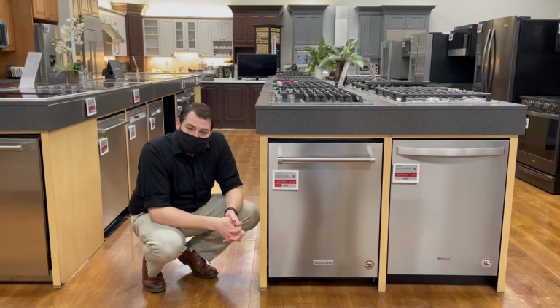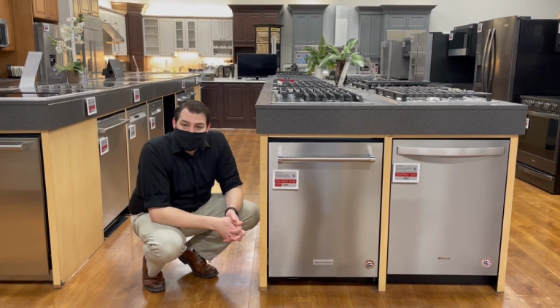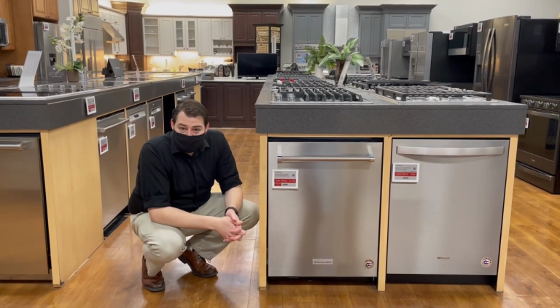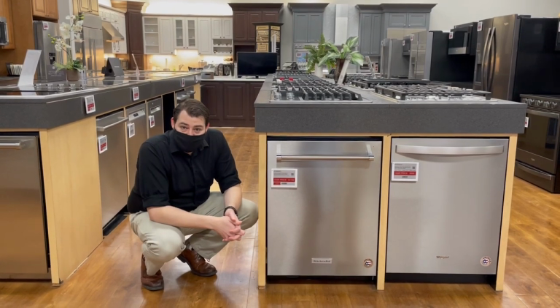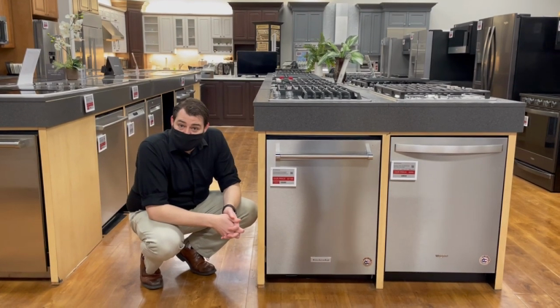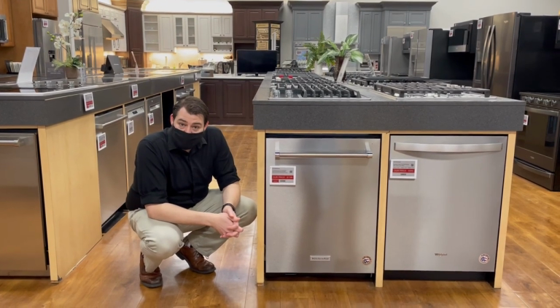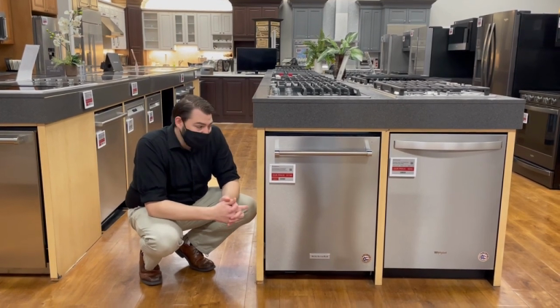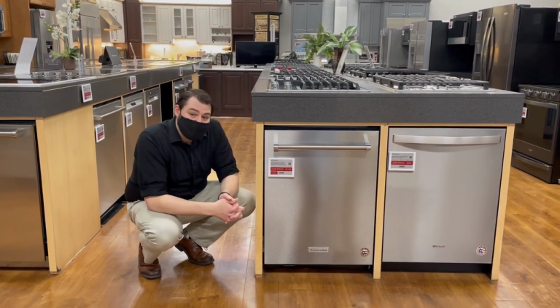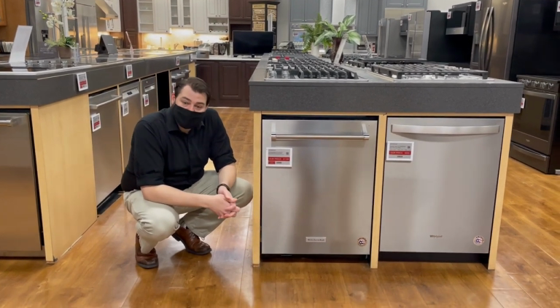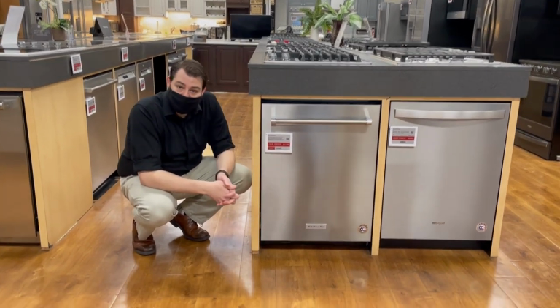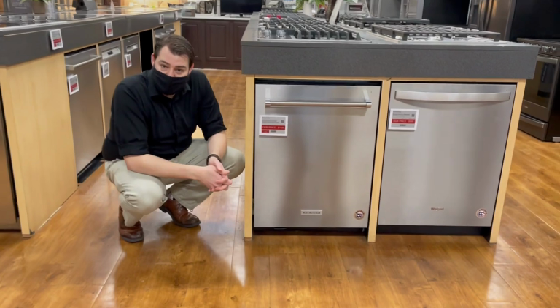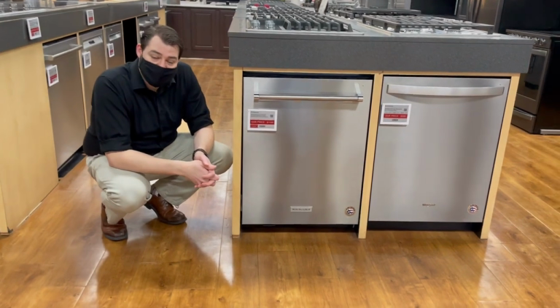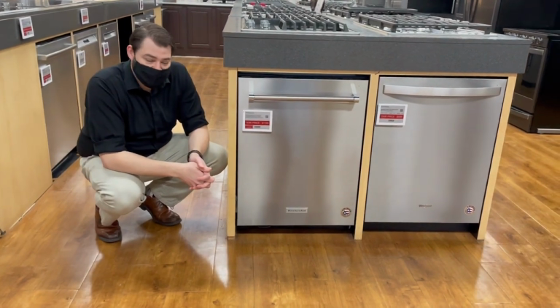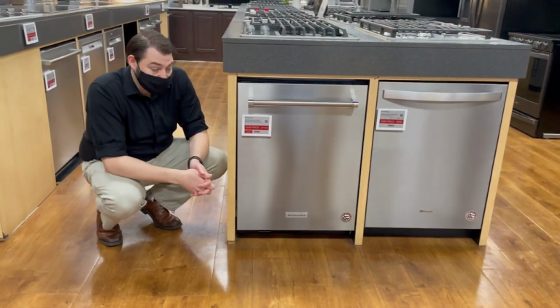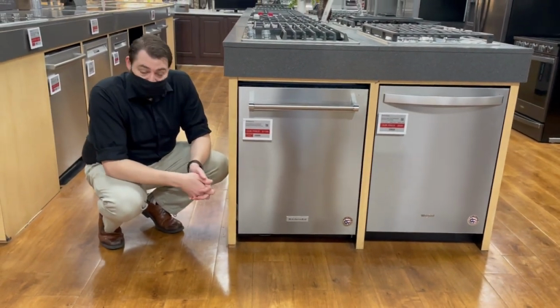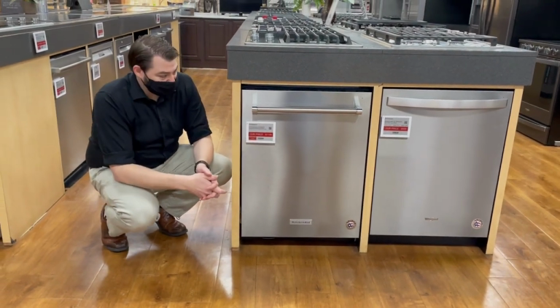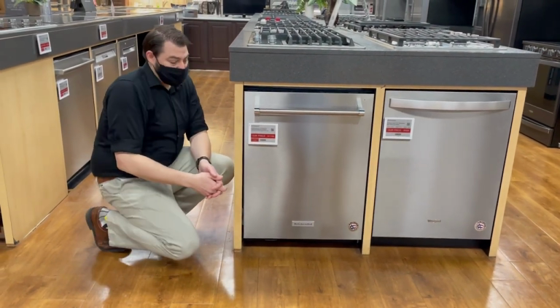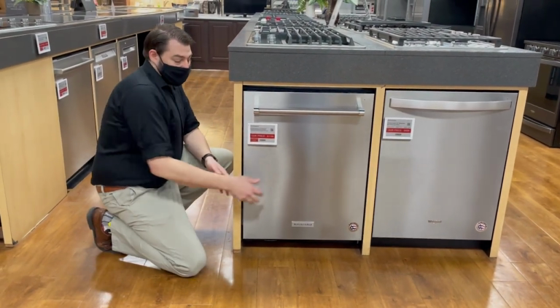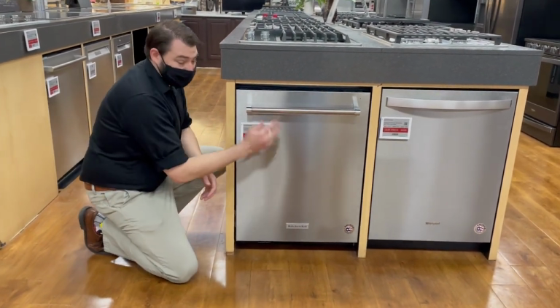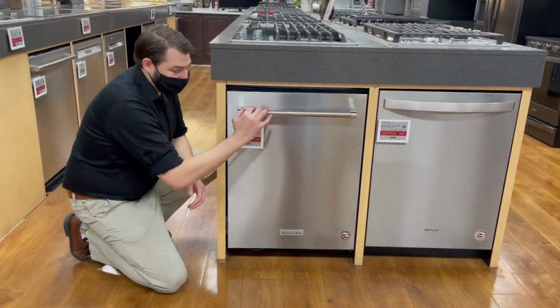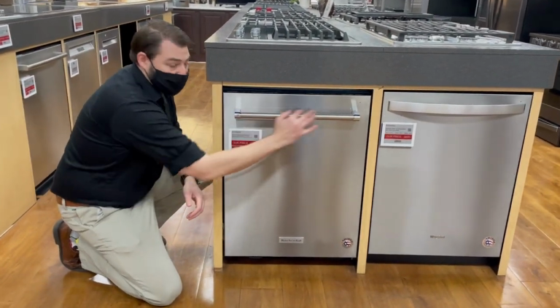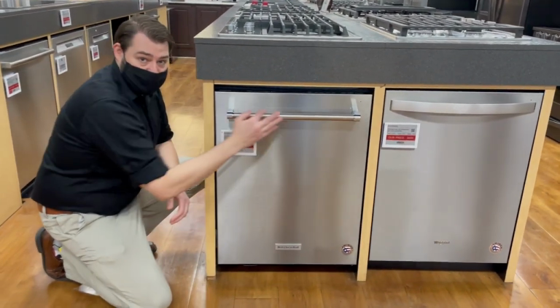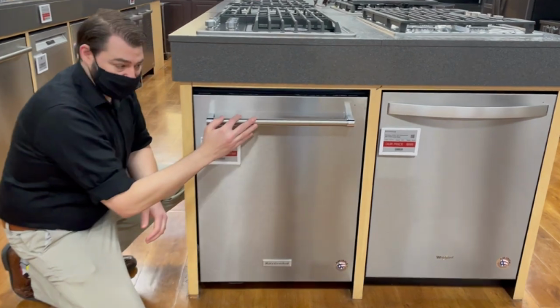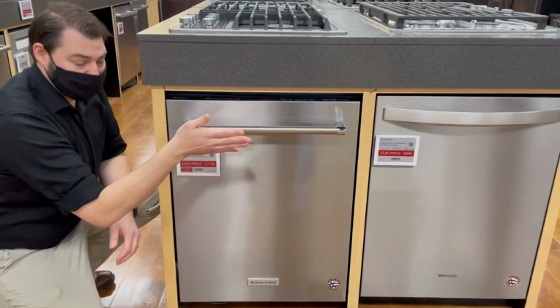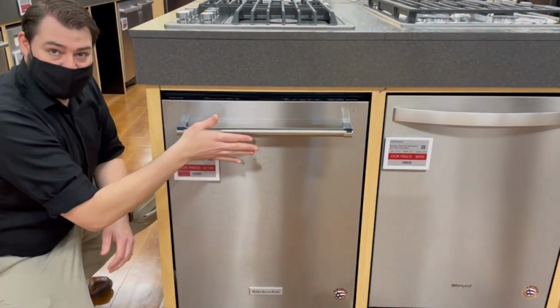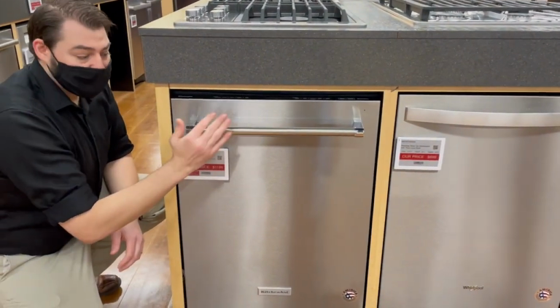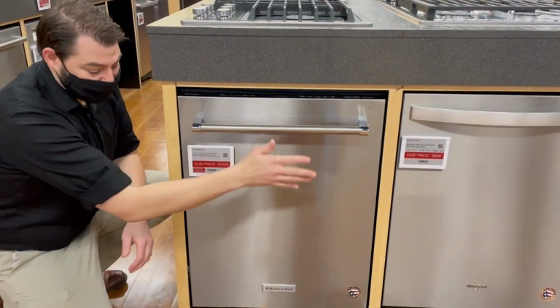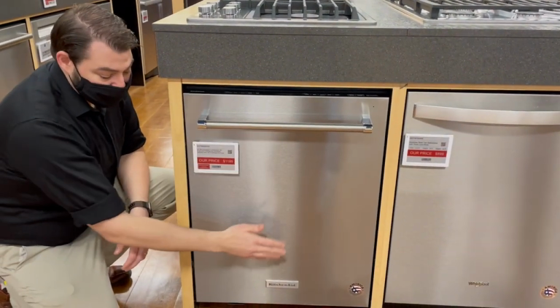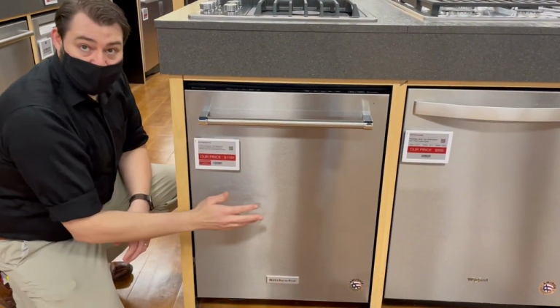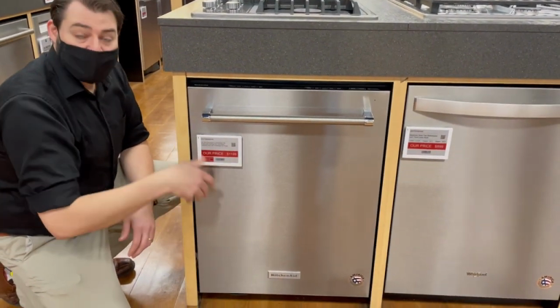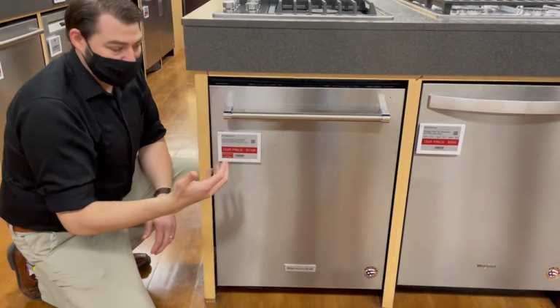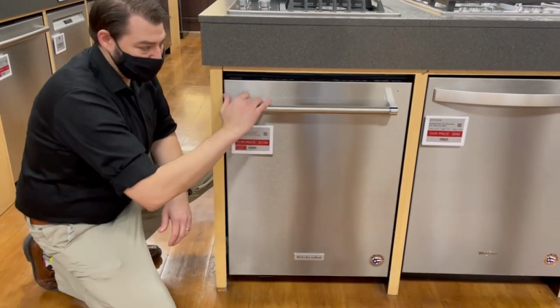Hi, I'm Jake with Brainstark and today we're talking about the KDTM 604 KPS KitchenAid Dishwasher. It's a great dishwasher. It comes in two styles — we've got this bar handle here and a pocket handle that is very clean. No logo on the front. It will go with anything you want.